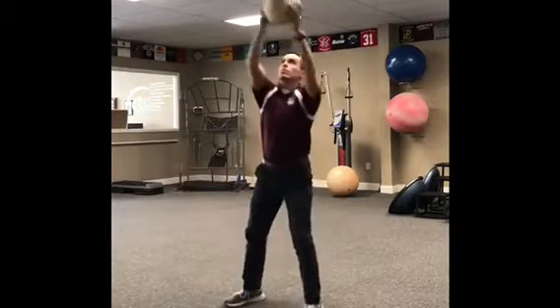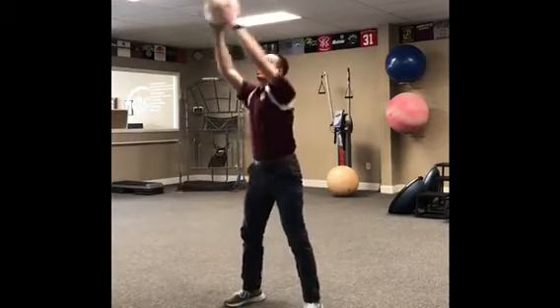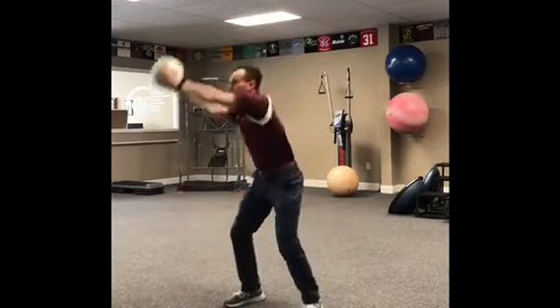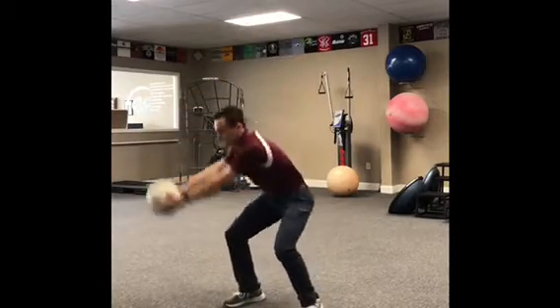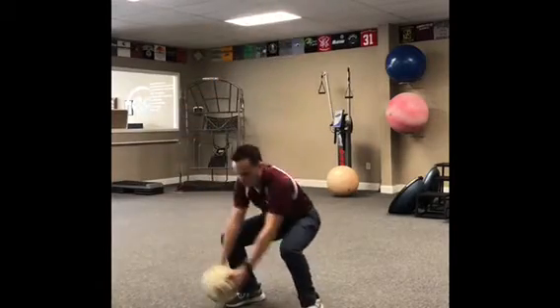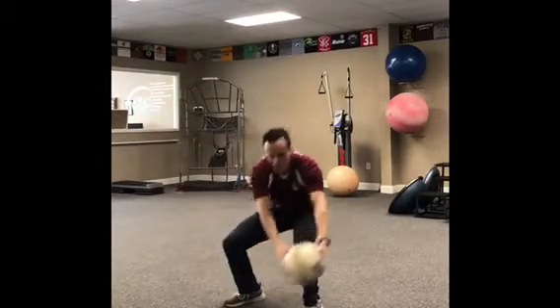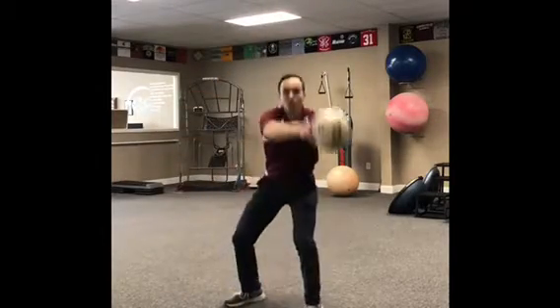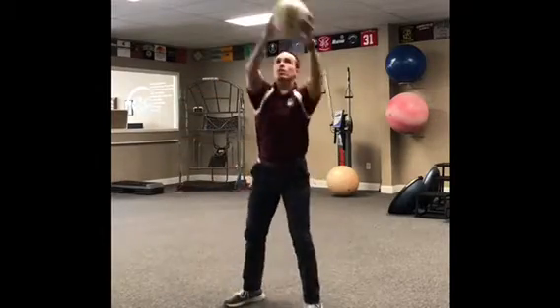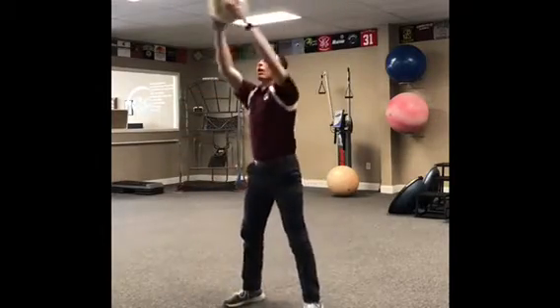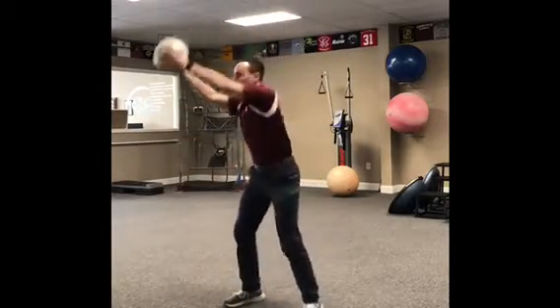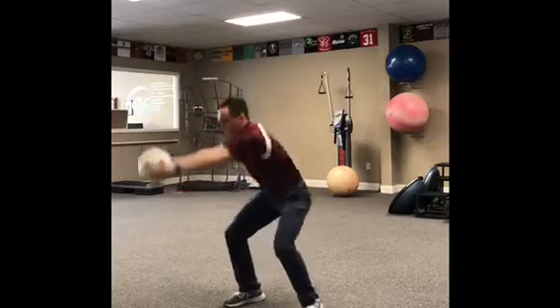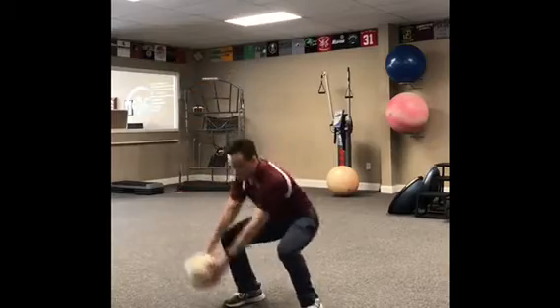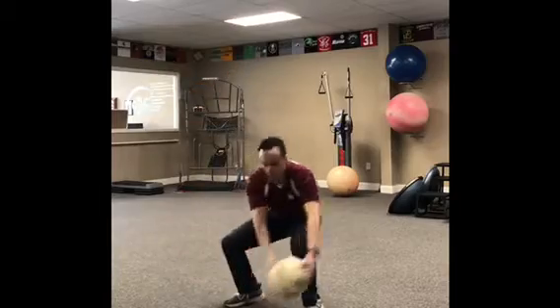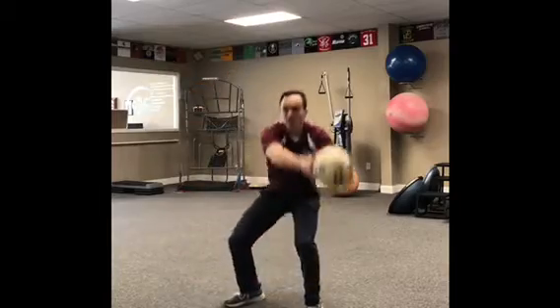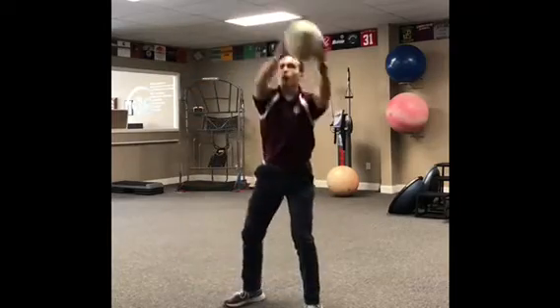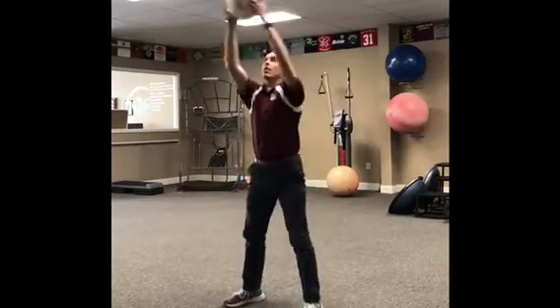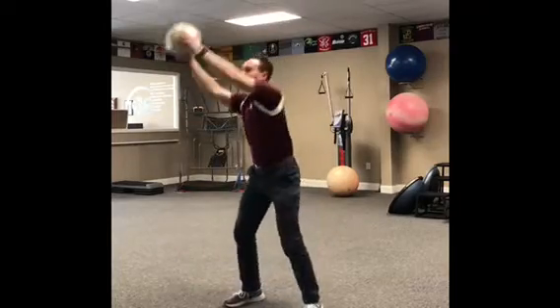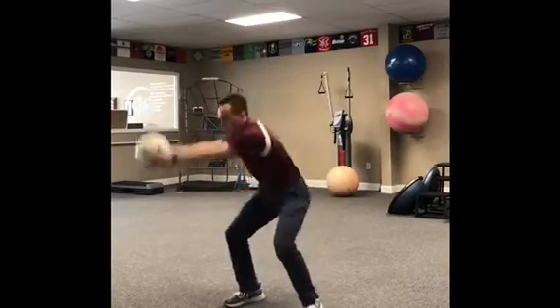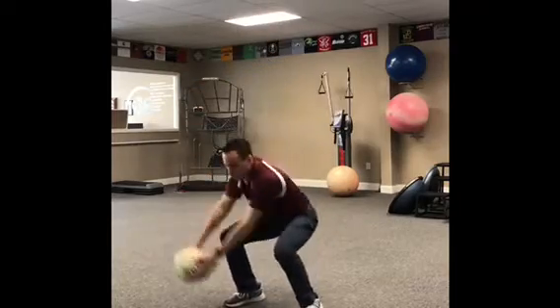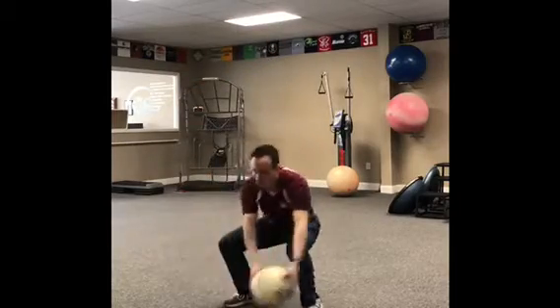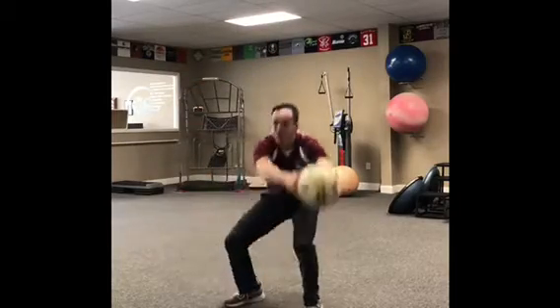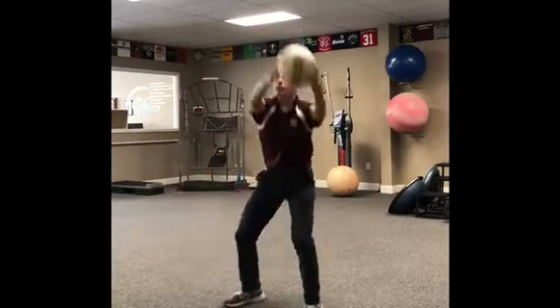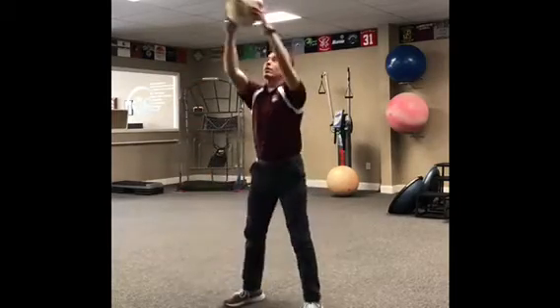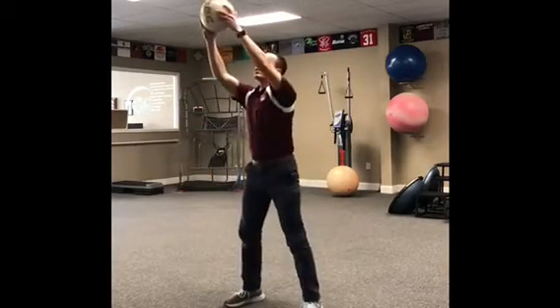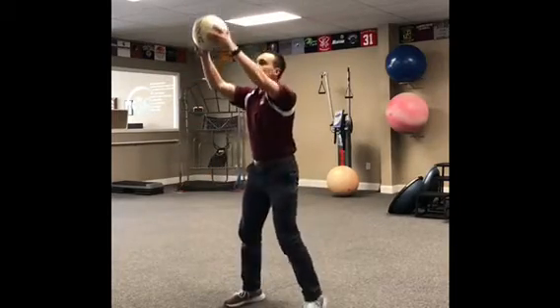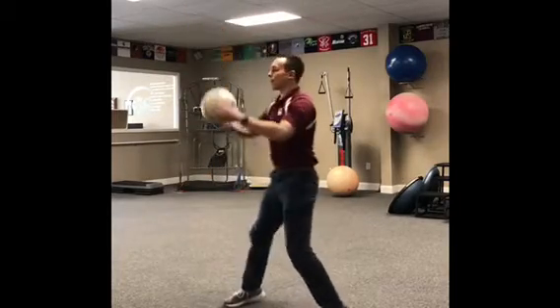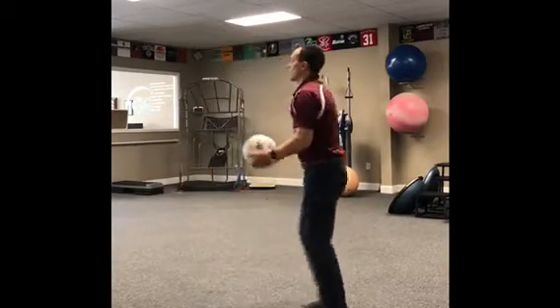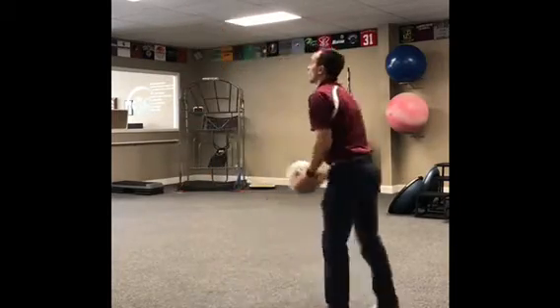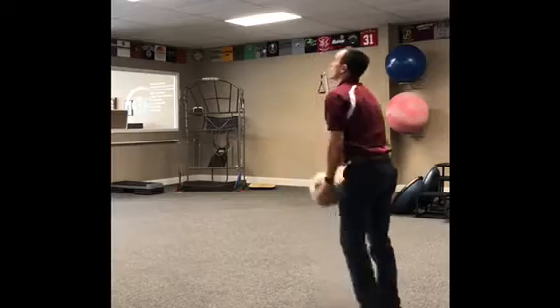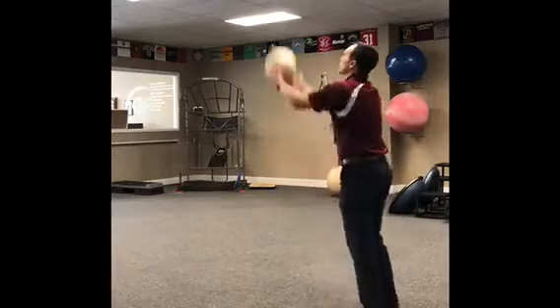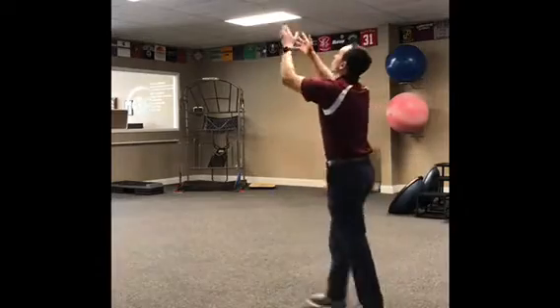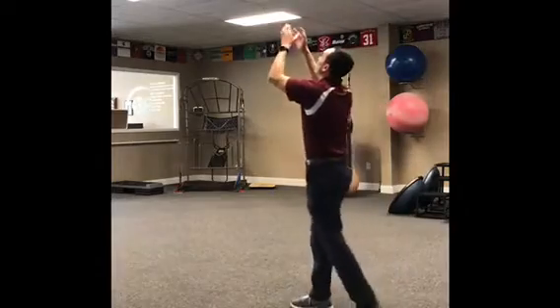Make sure you follow the ball with those eyes as you're doing this squat, all the way around the world here. Then we'll stop and toss the ball in the air.